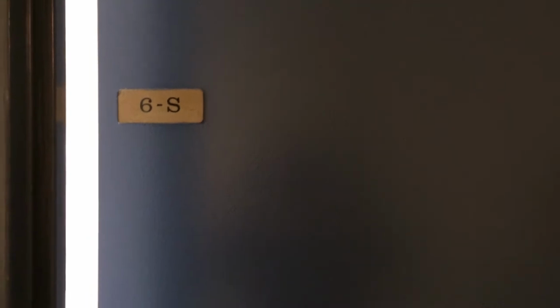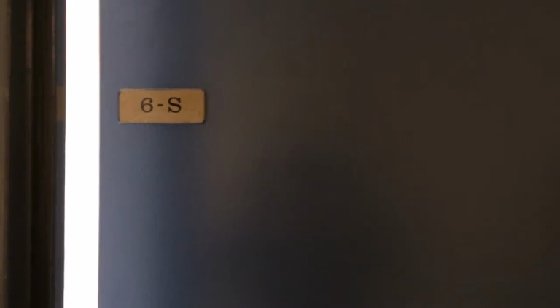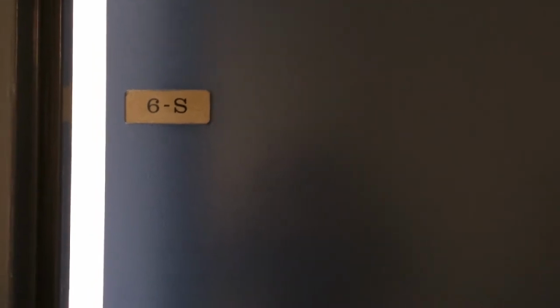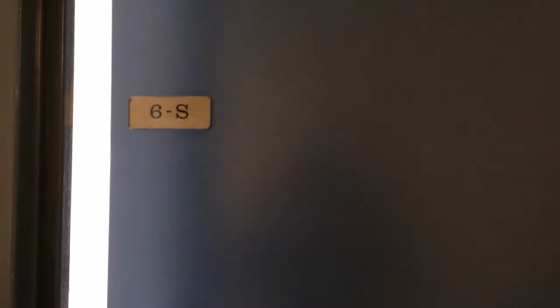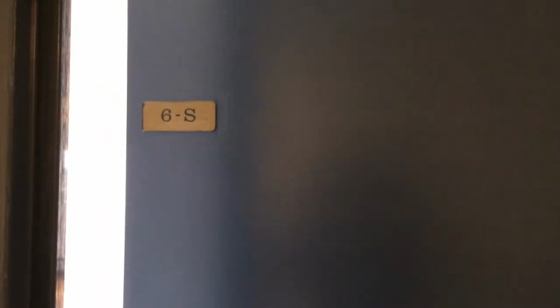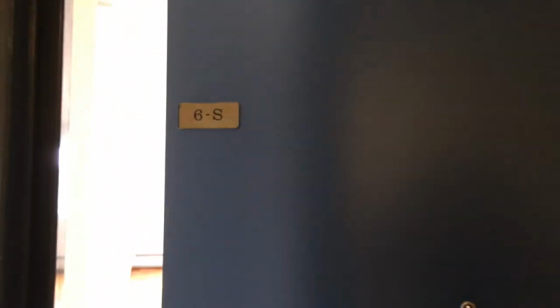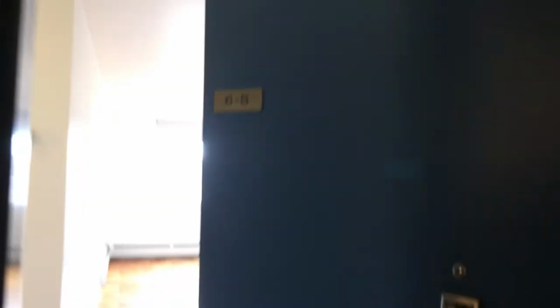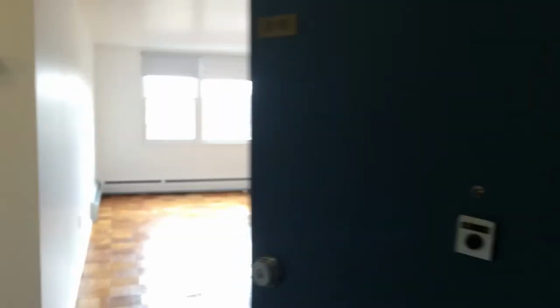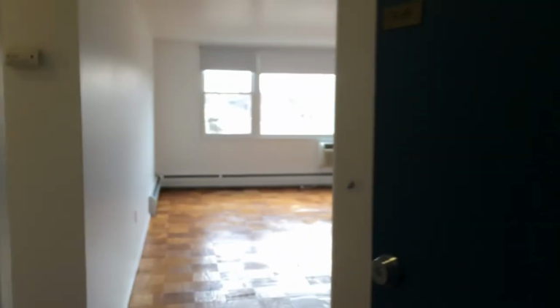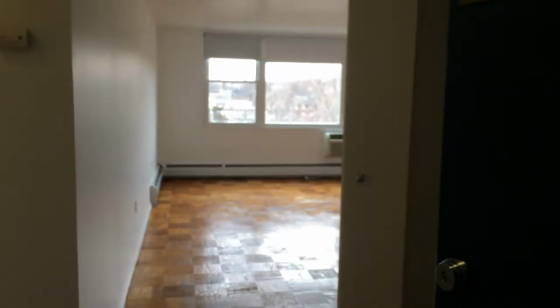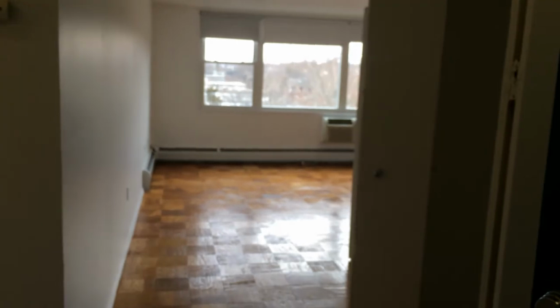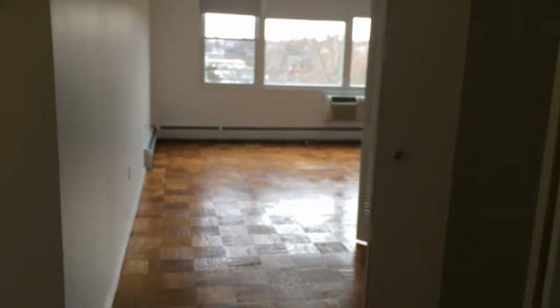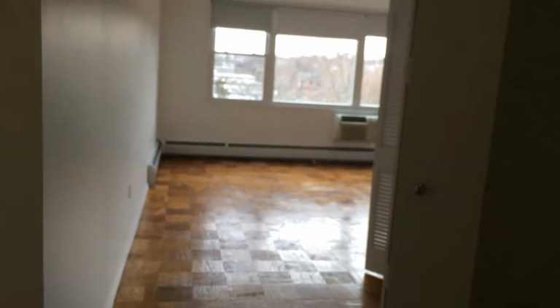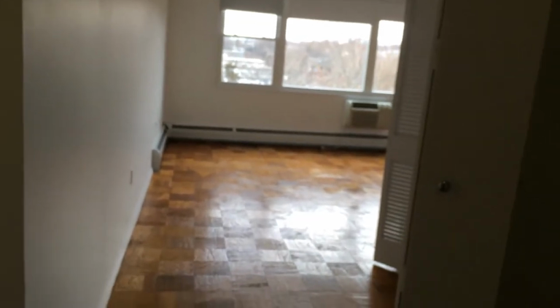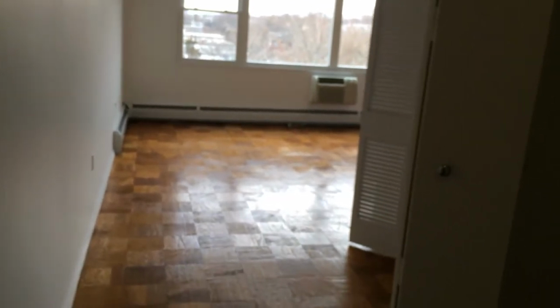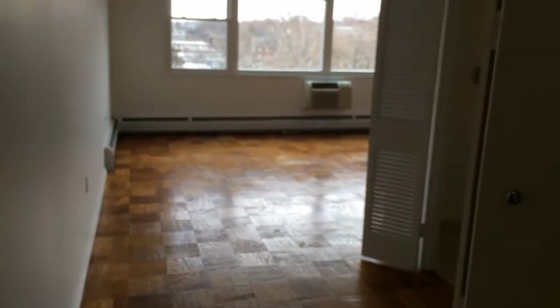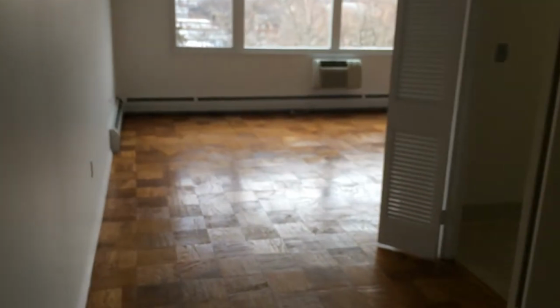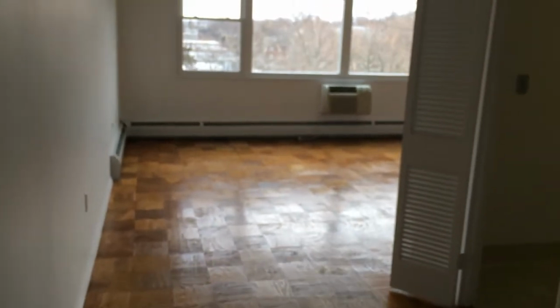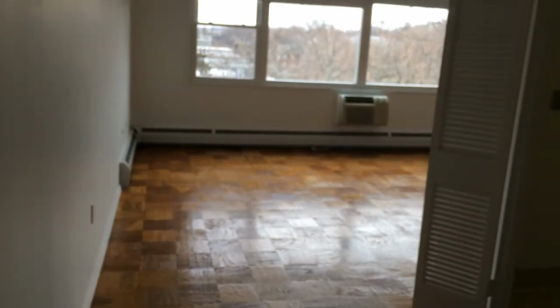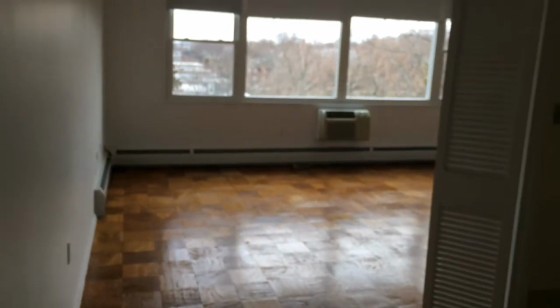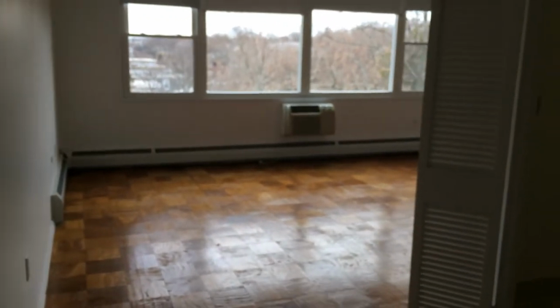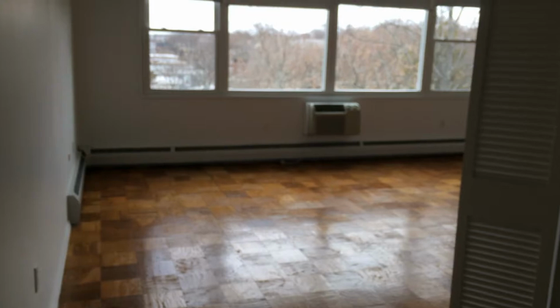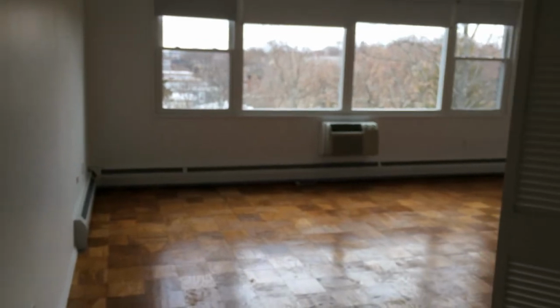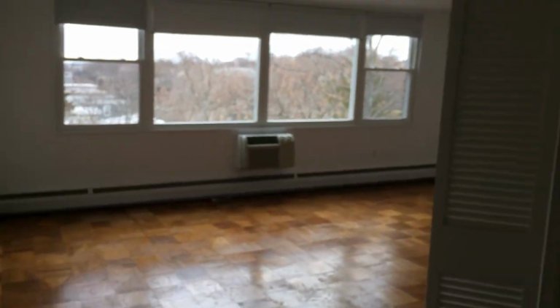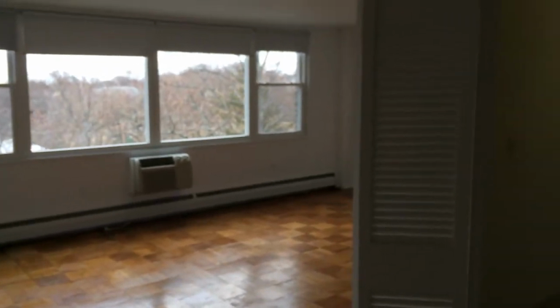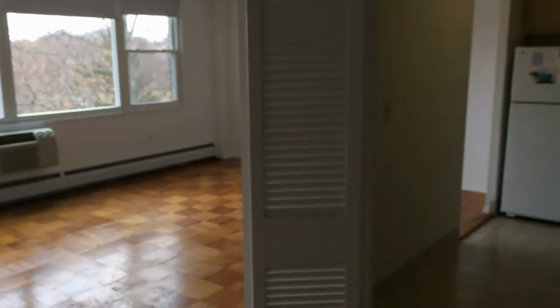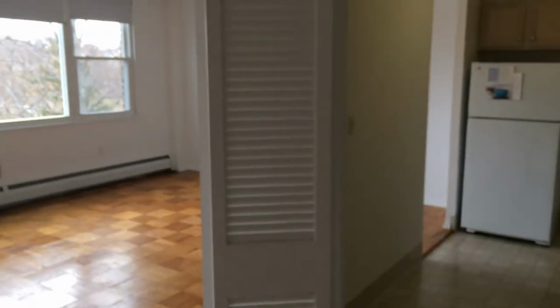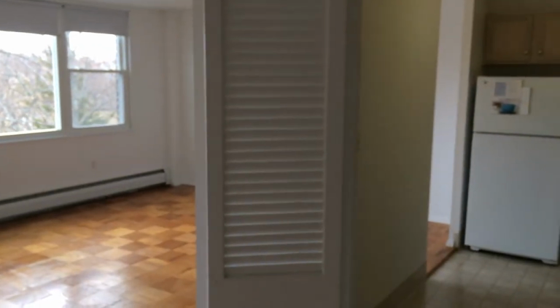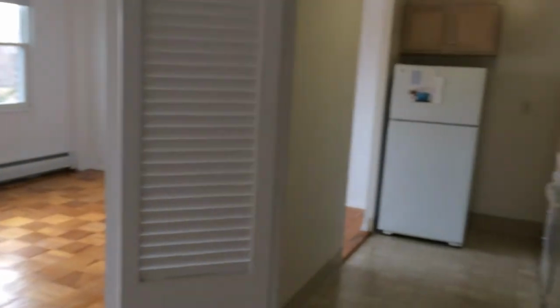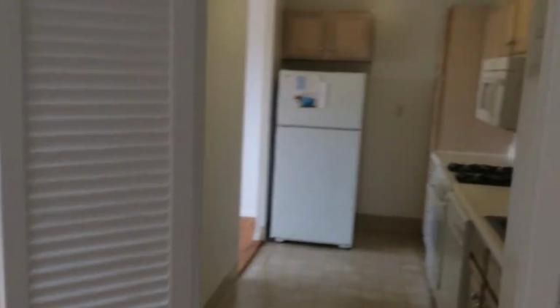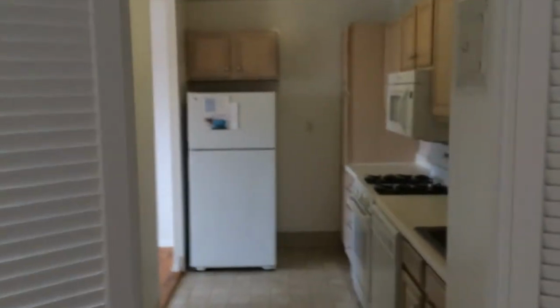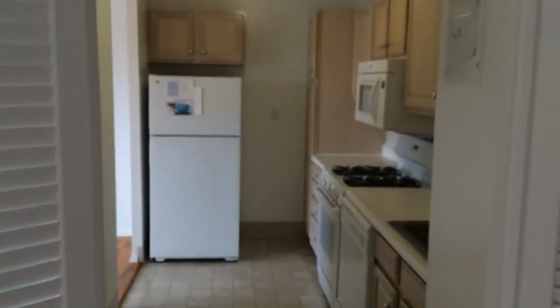Welcome to our one bedroom, 760 square foot apartment at Weldon Park. As we enter the apartment, we have a large living and dining area and we walk through to our kitchen.